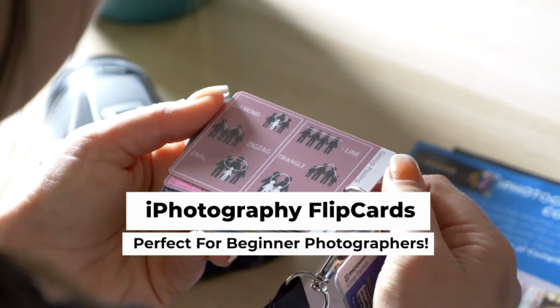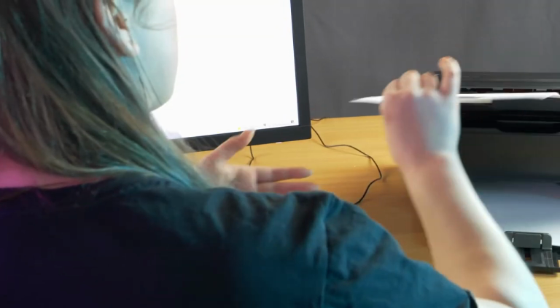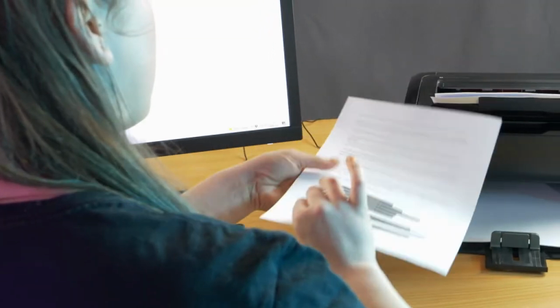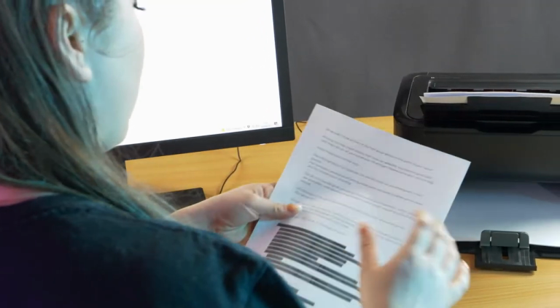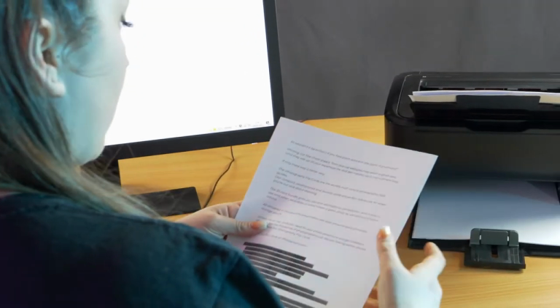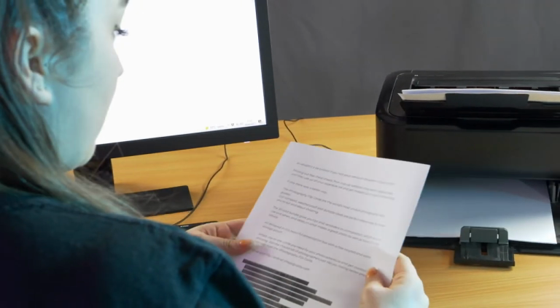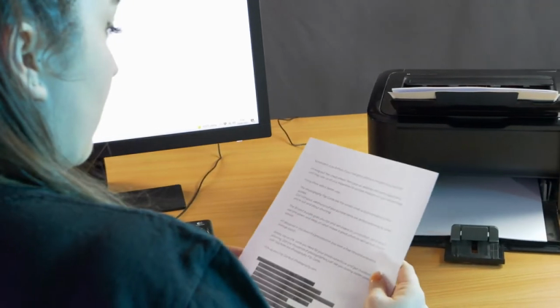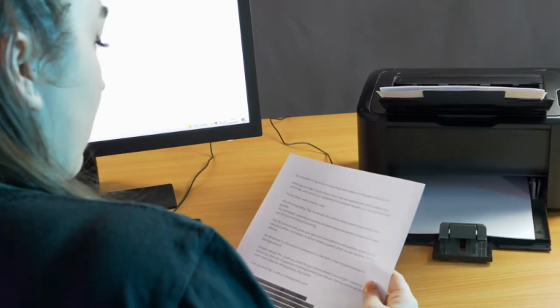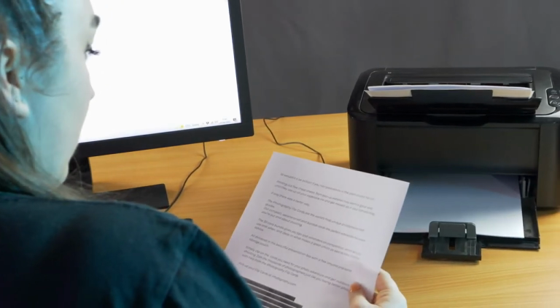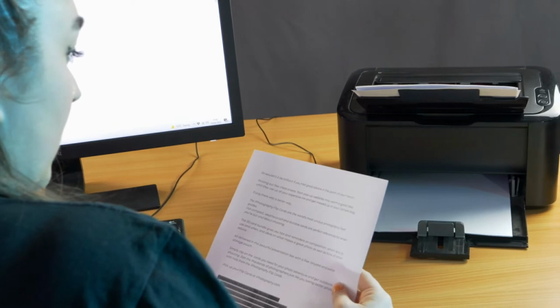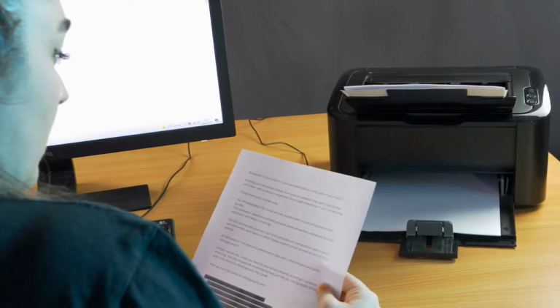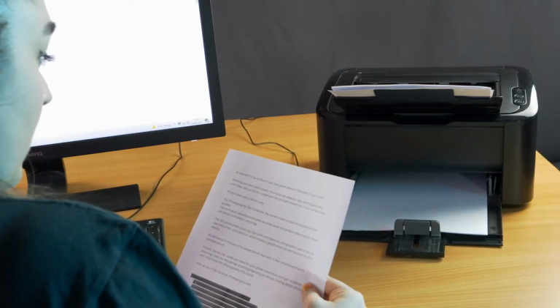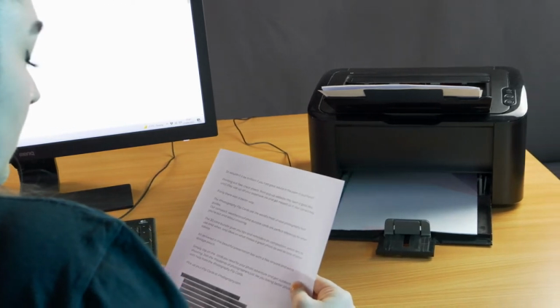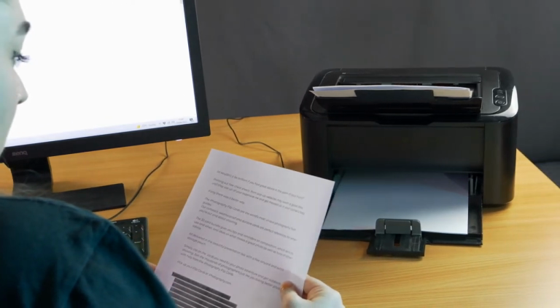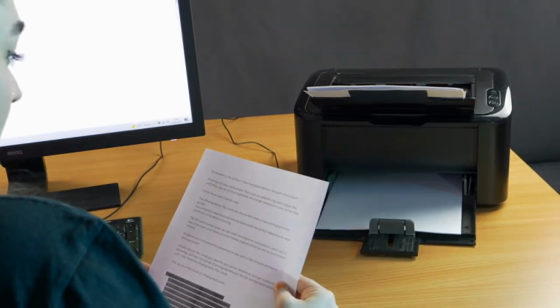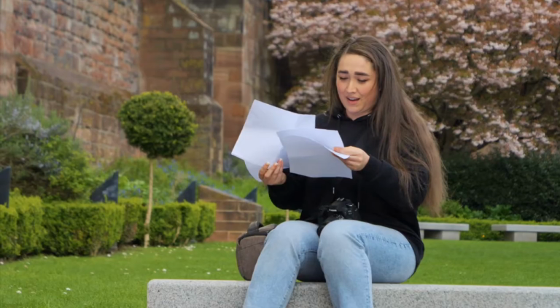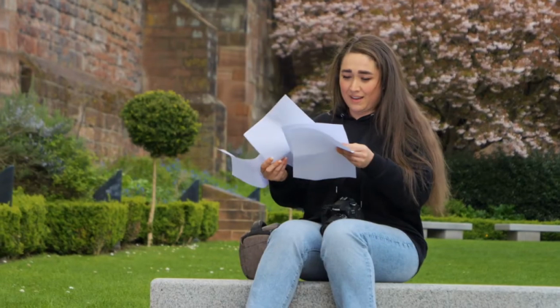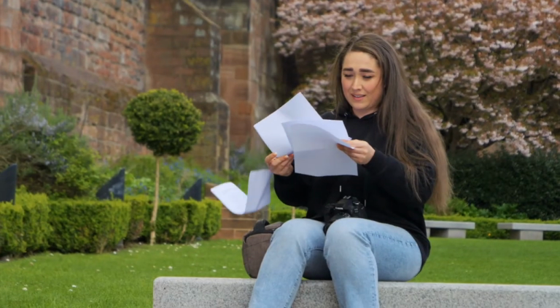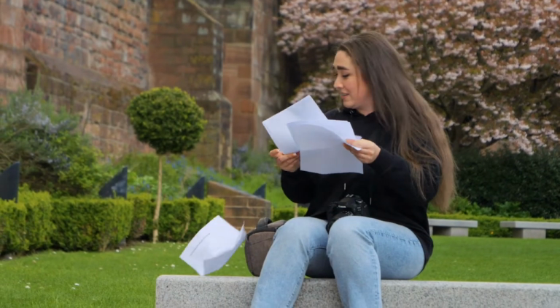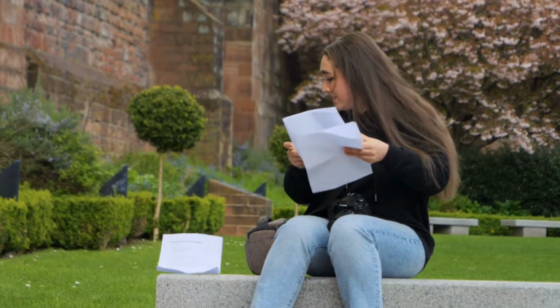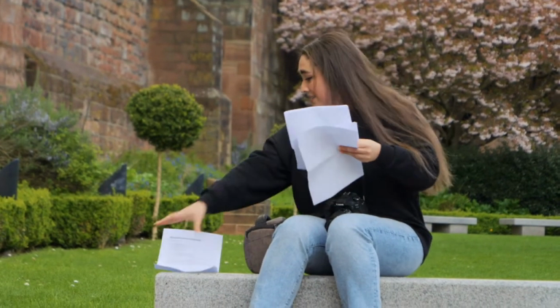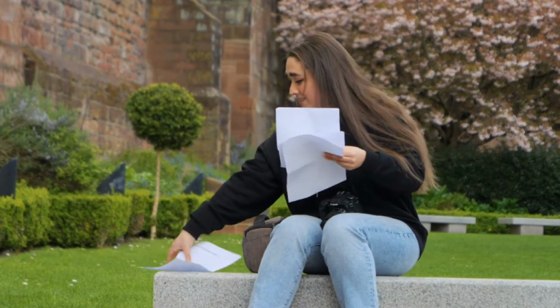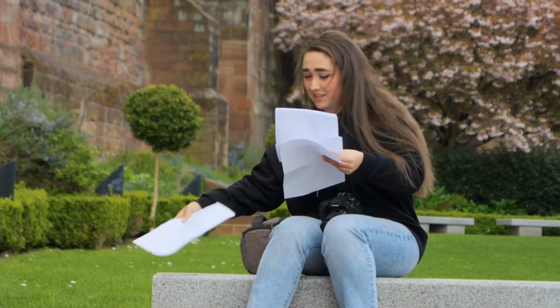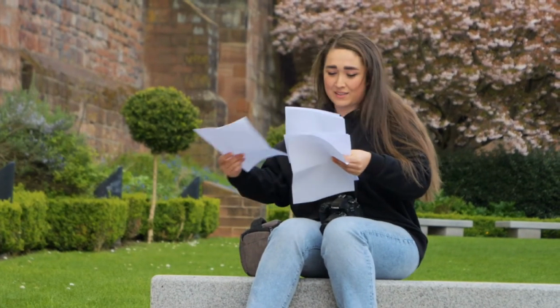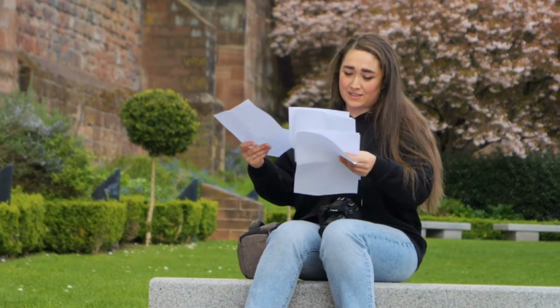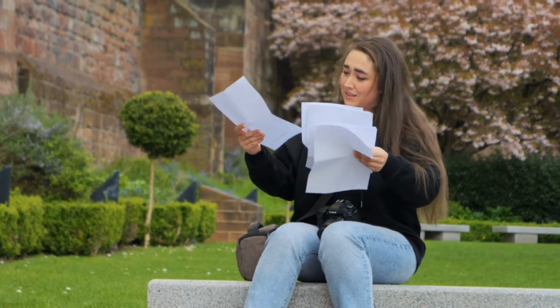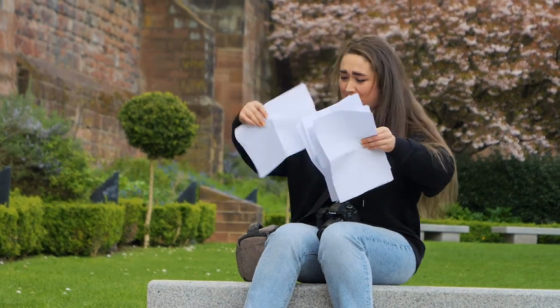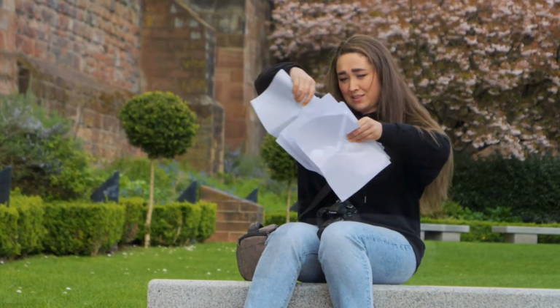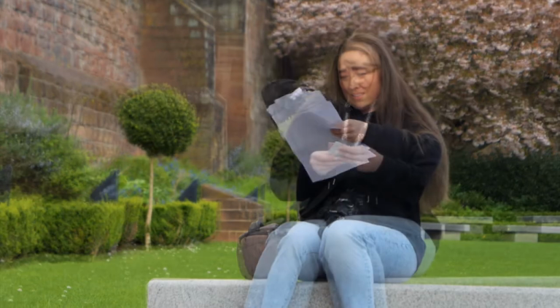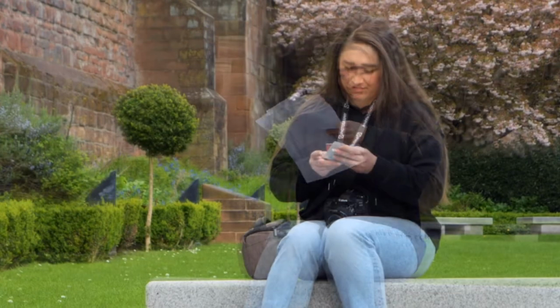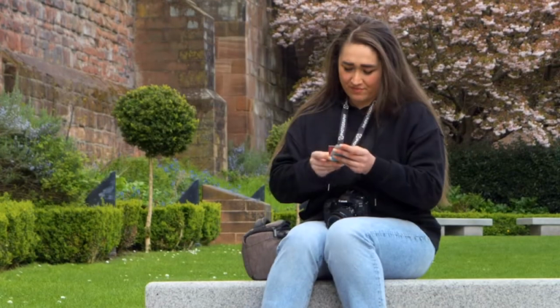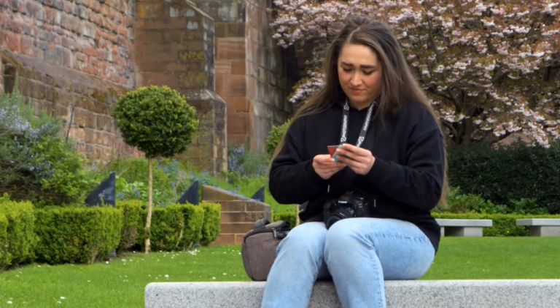Printing out free cheat sheets from pop-up websites may seem like a good idea, until they use up all your expensive ink and get messed up in your camera bag. If only there was a better way.